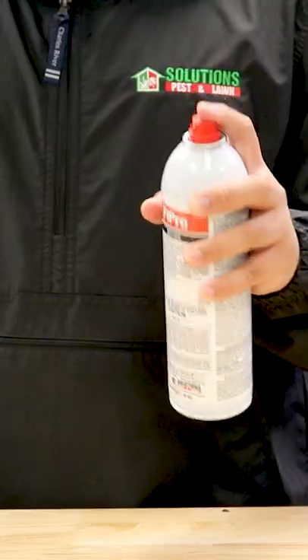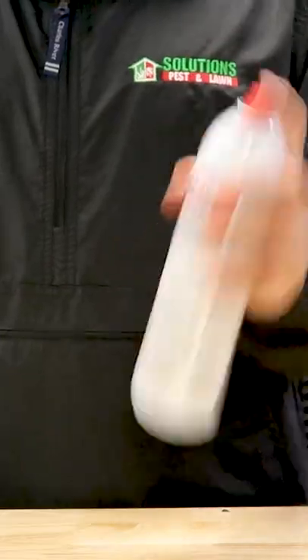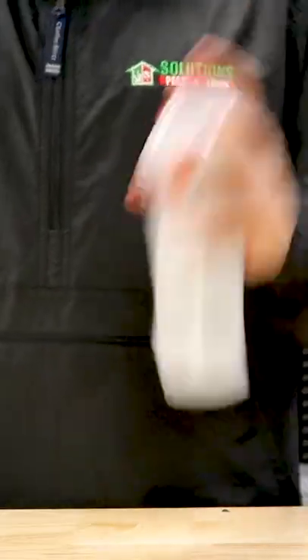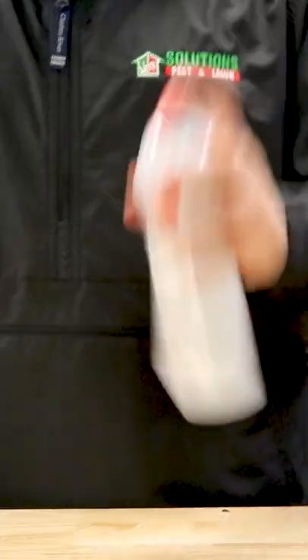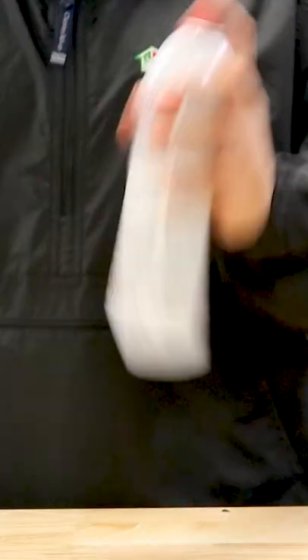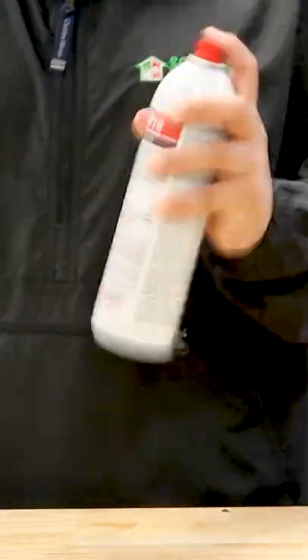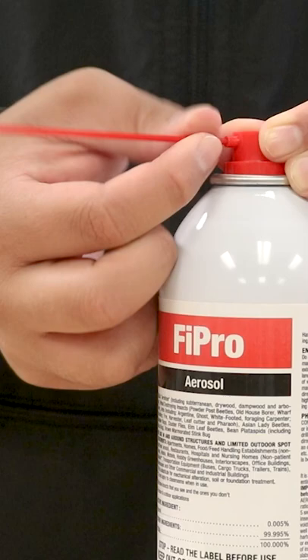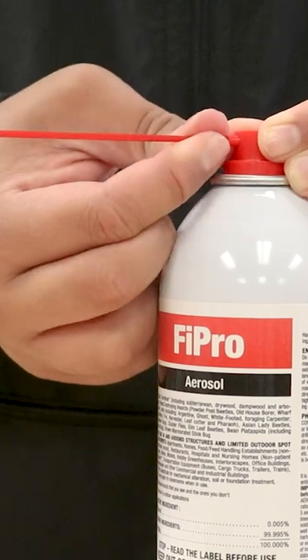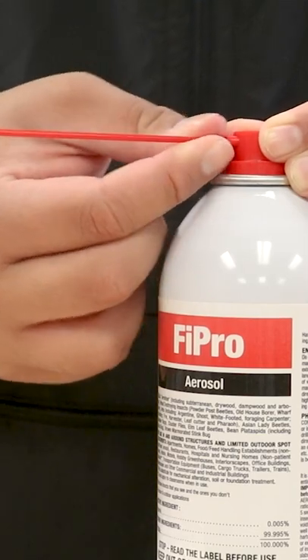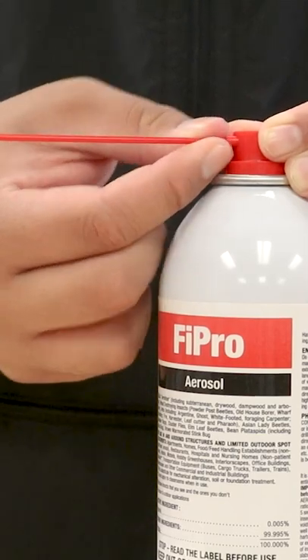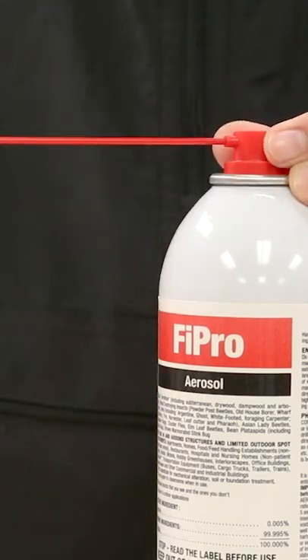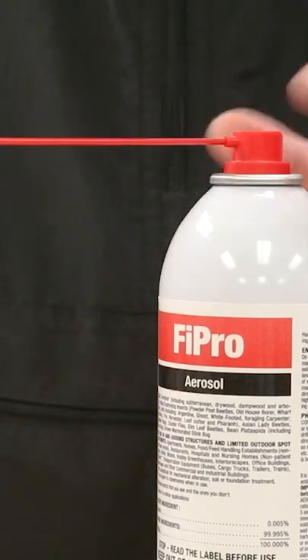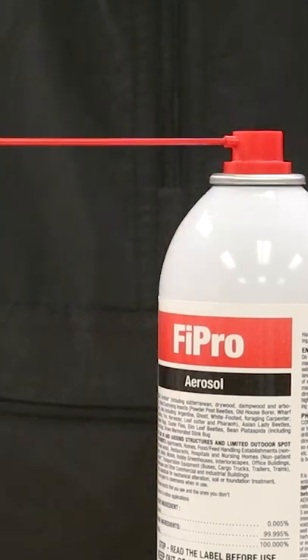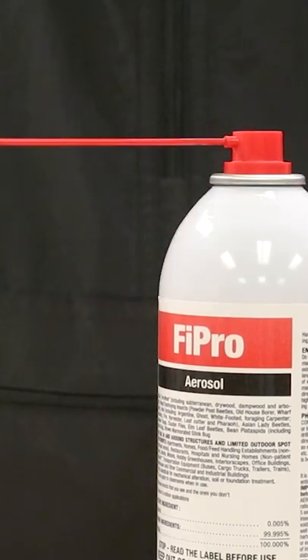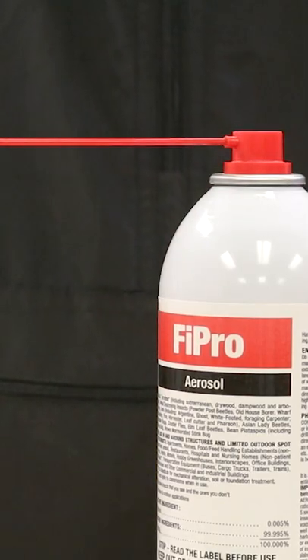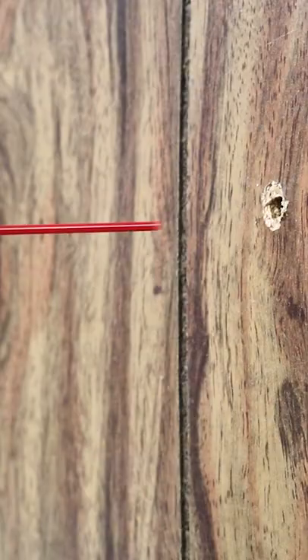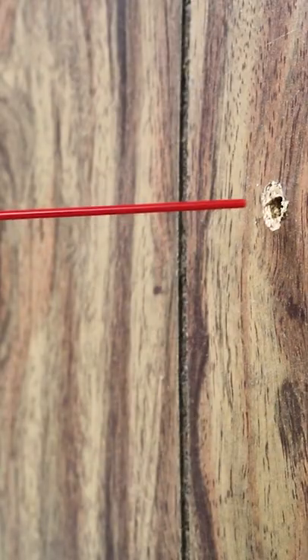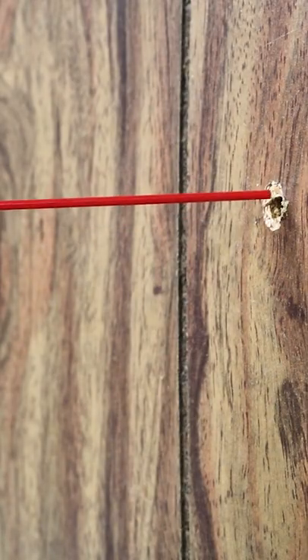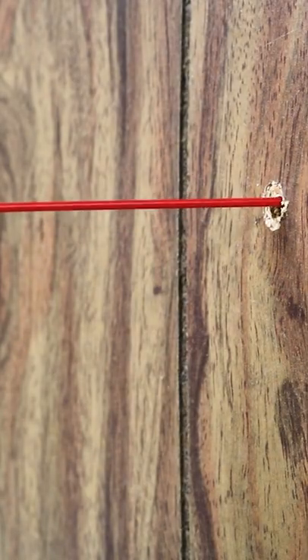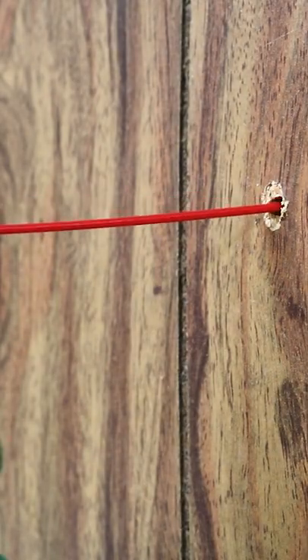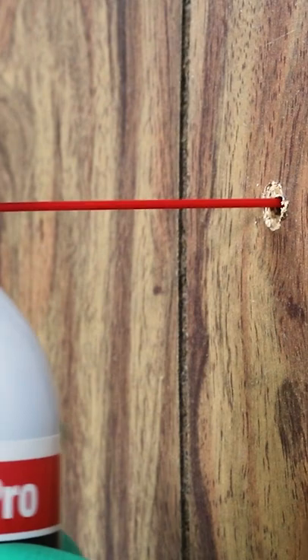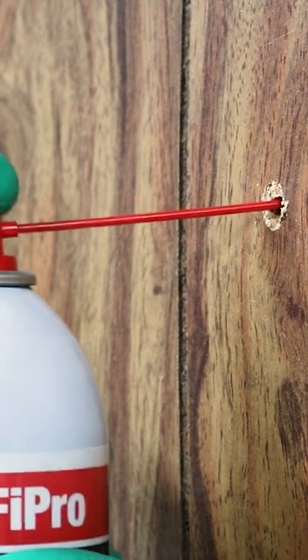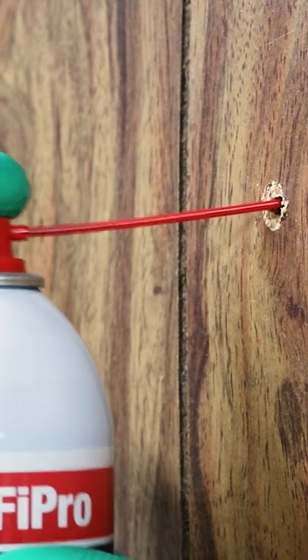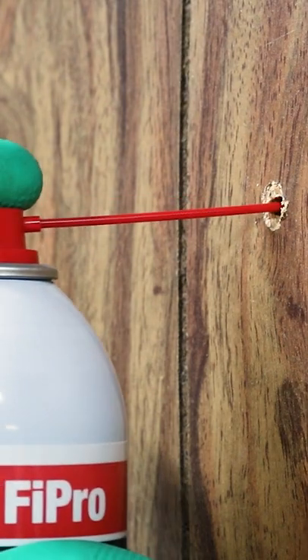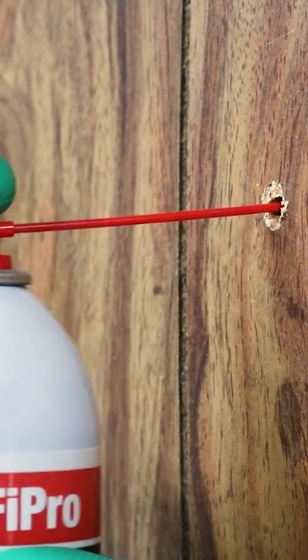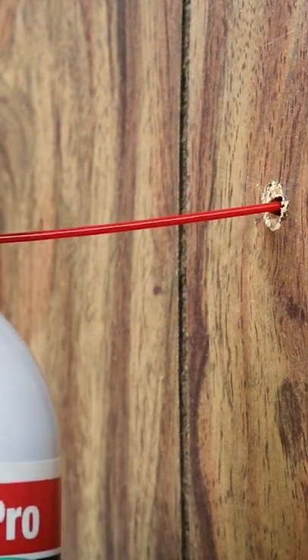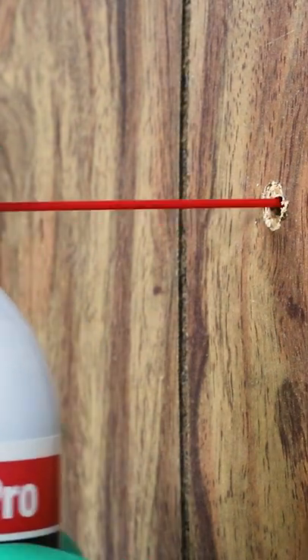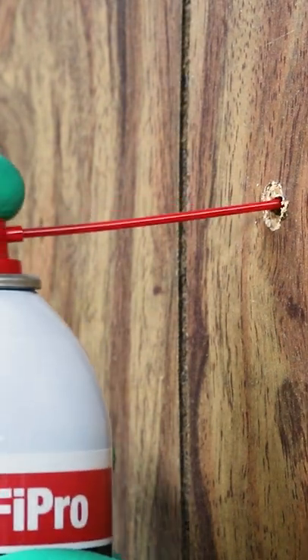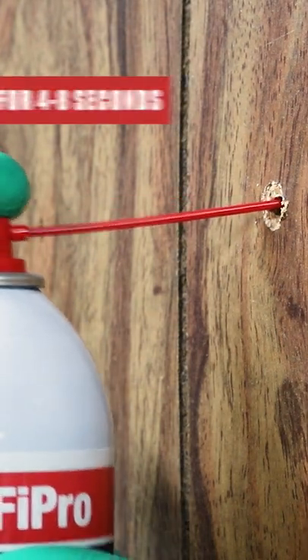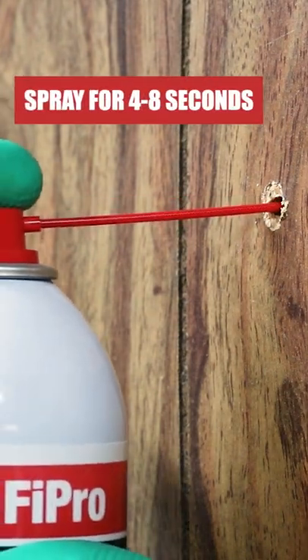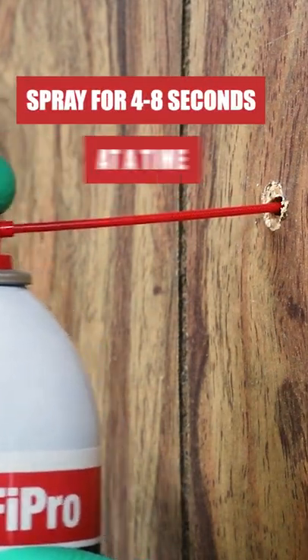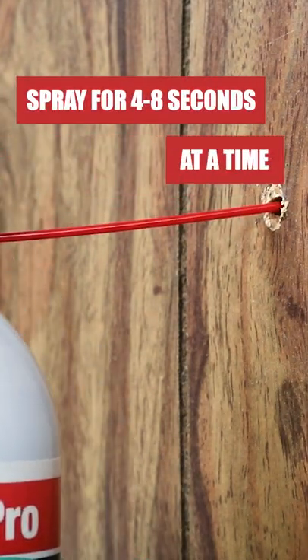Shake the Fipro aerosol can thoroughly and insert the application straw into the nozzle tip. Aim the straw into voids, cracks, or crevices where insect activity has been detected, and spray the product into the affected area.